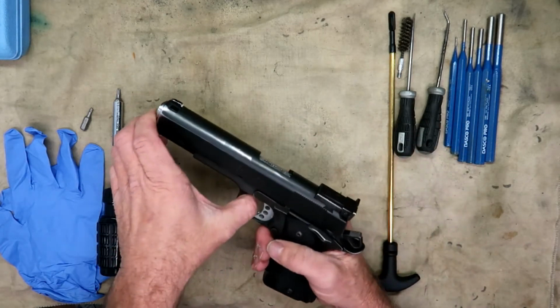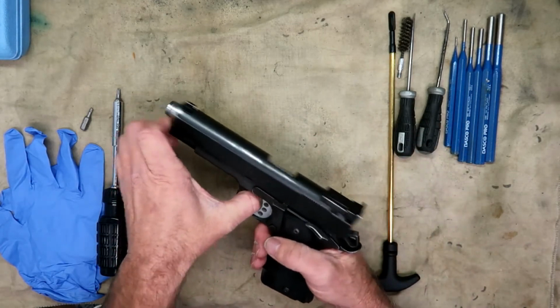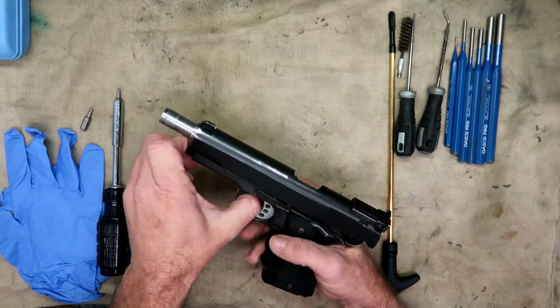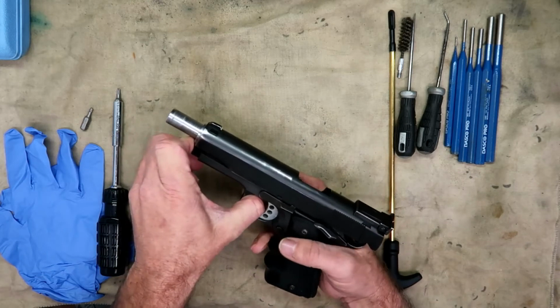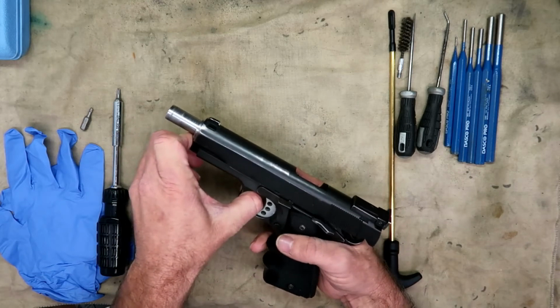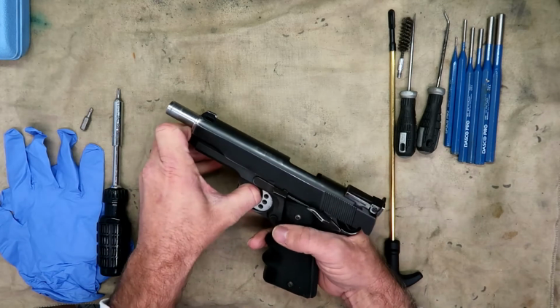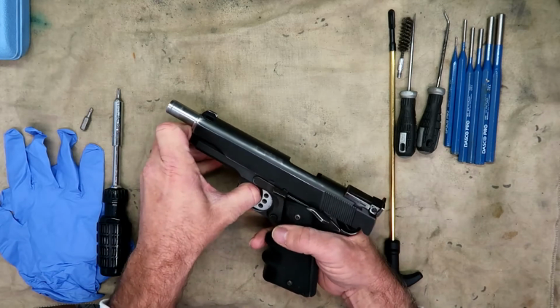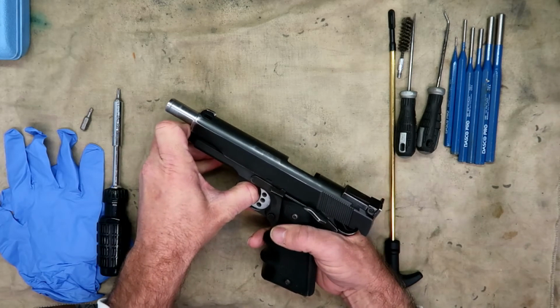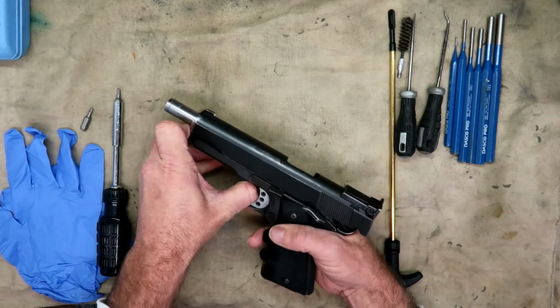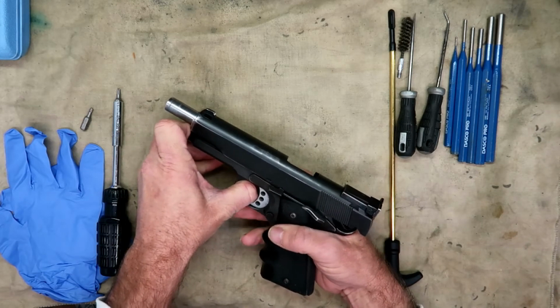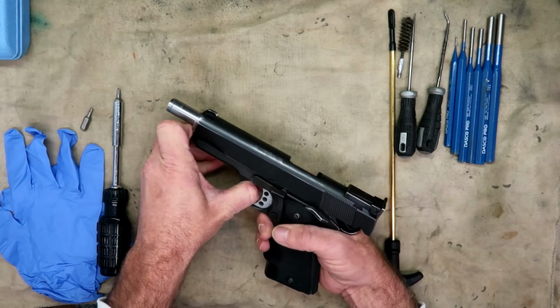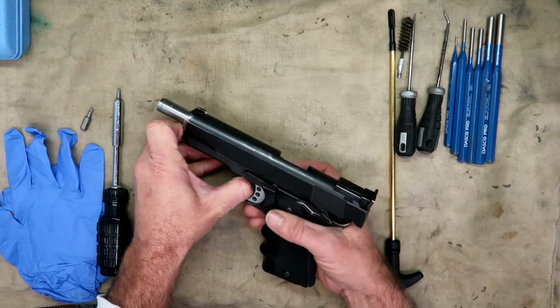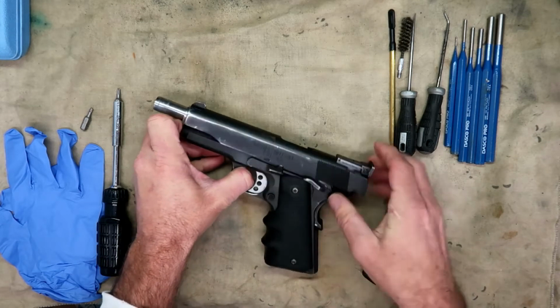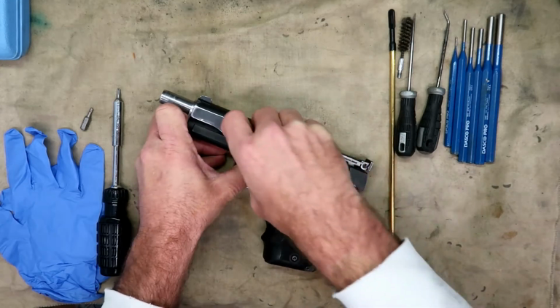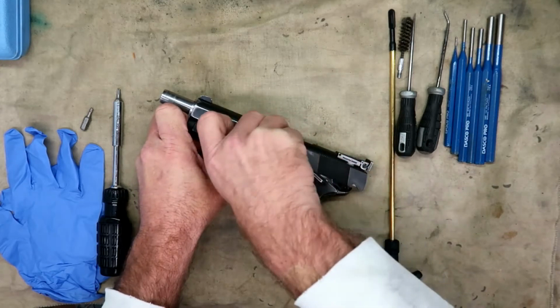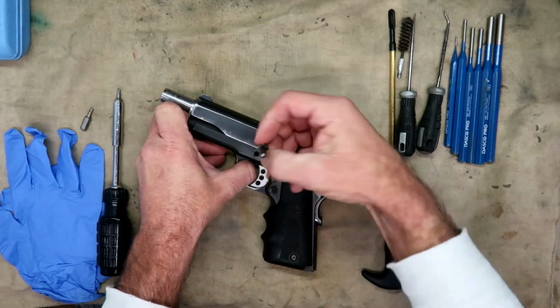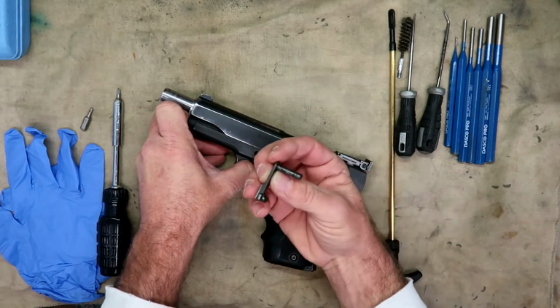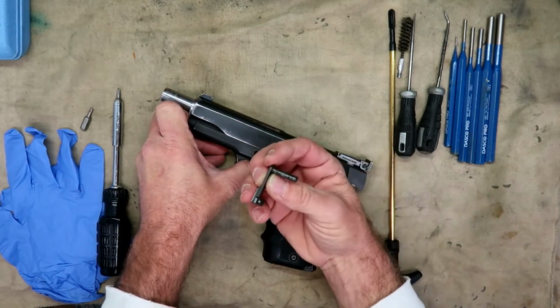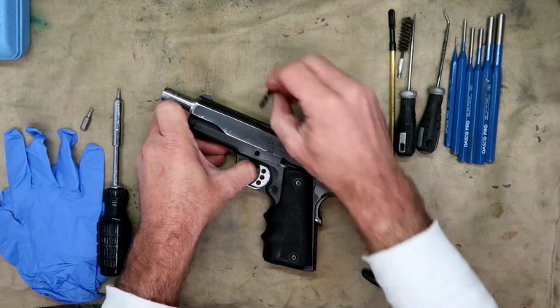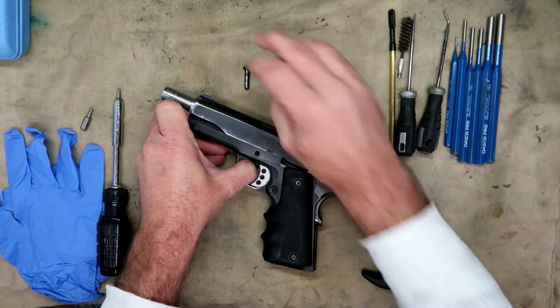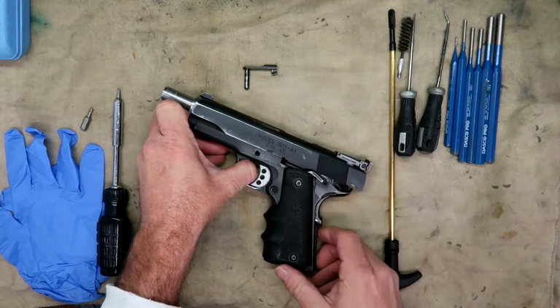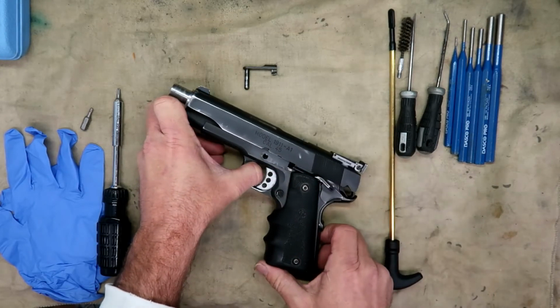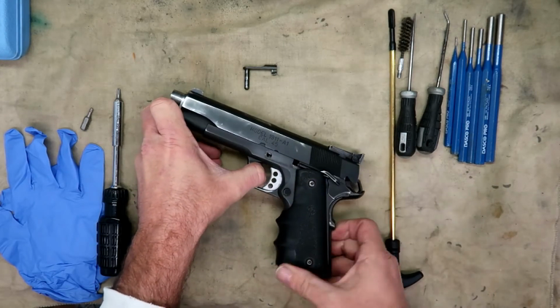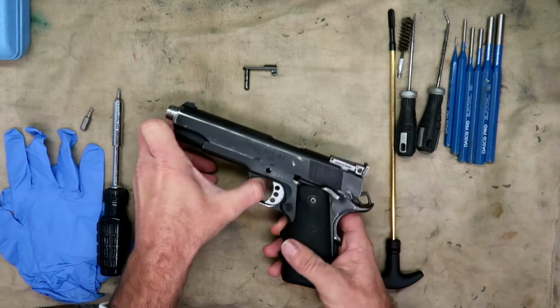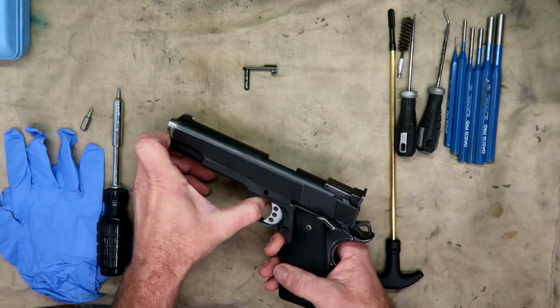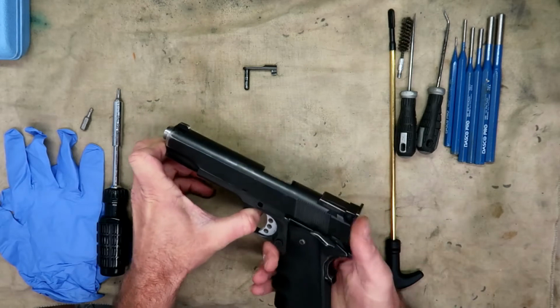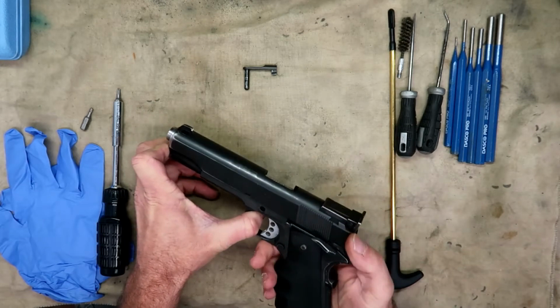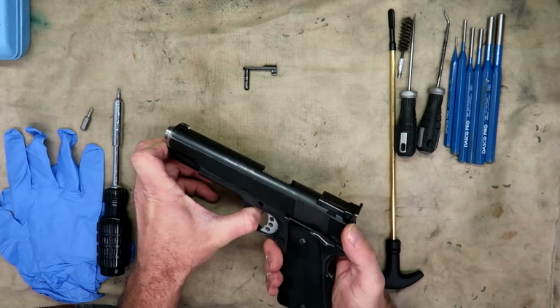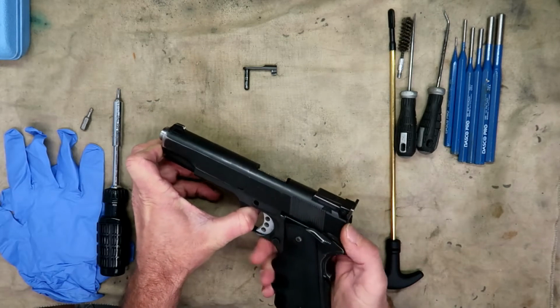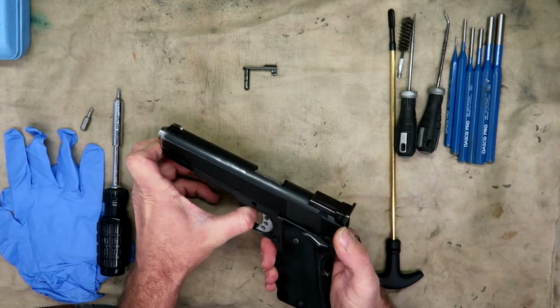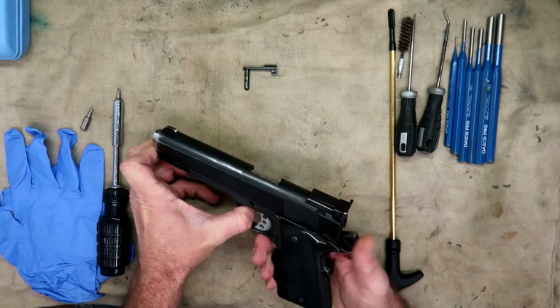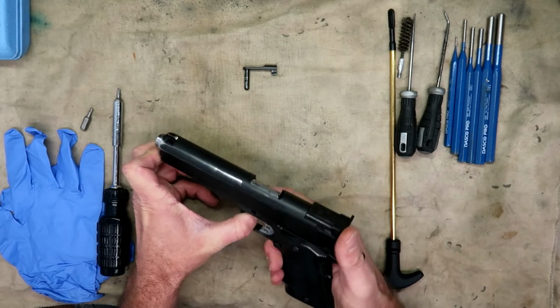This is how I do it nowadays. Line that up with the takedown notch, pull your slide lock out, set it aside, and then just gently allow the slide to go back forward.